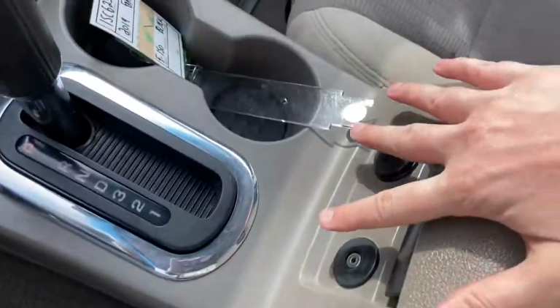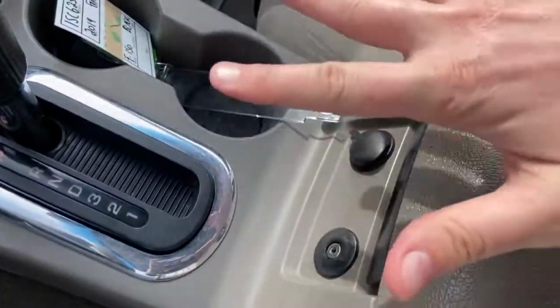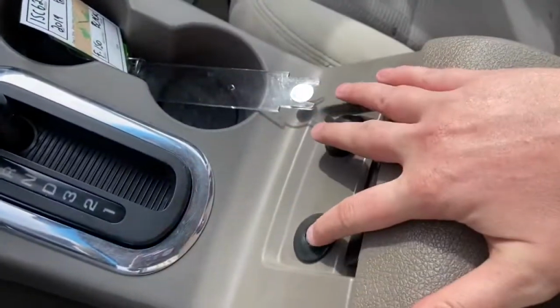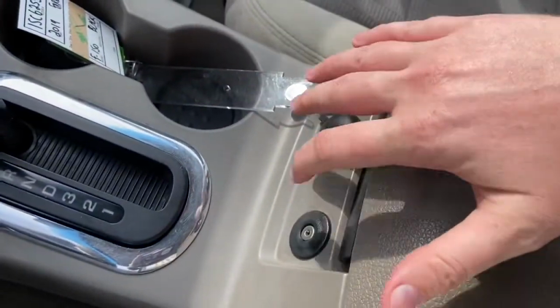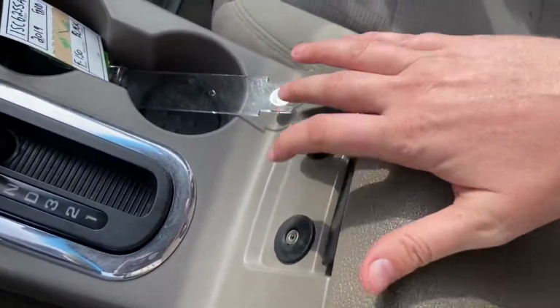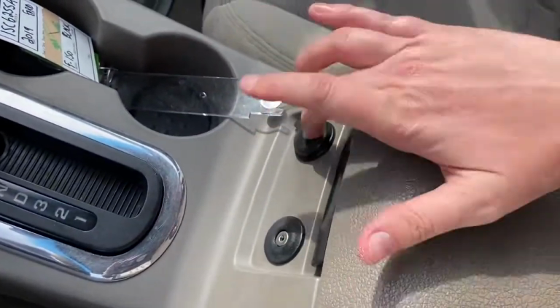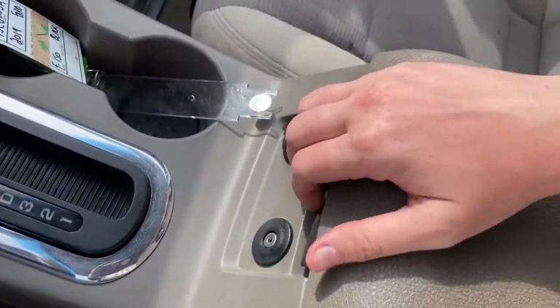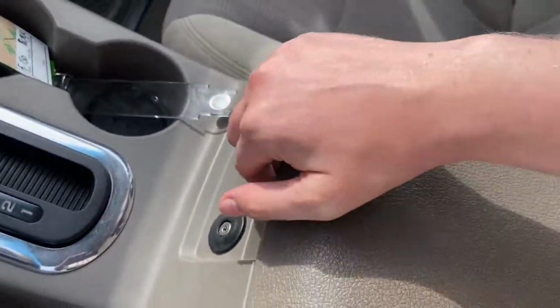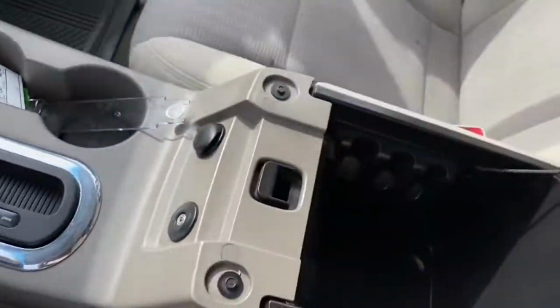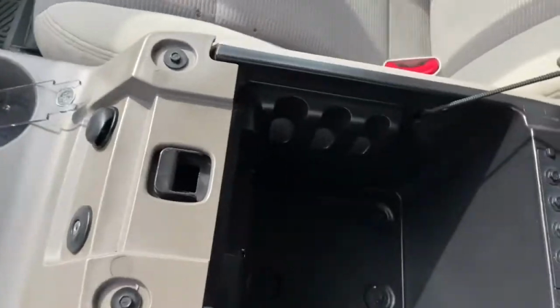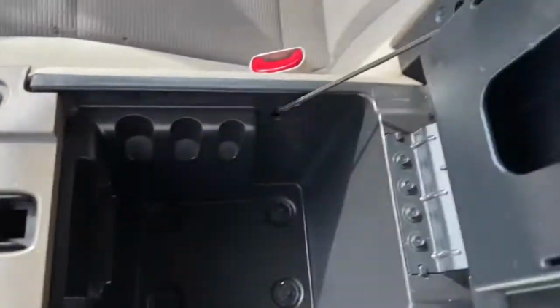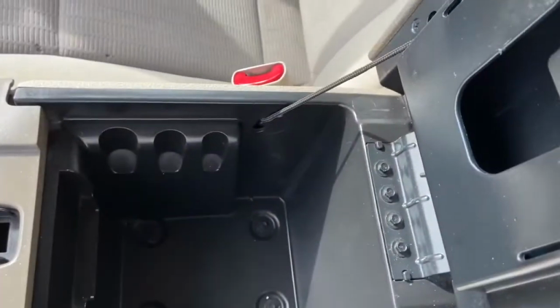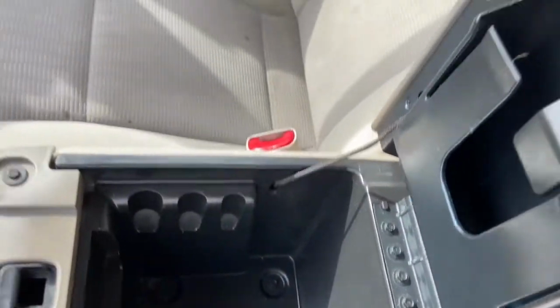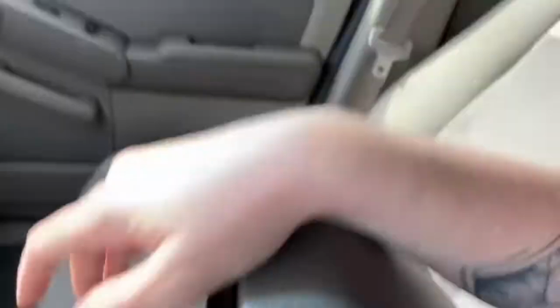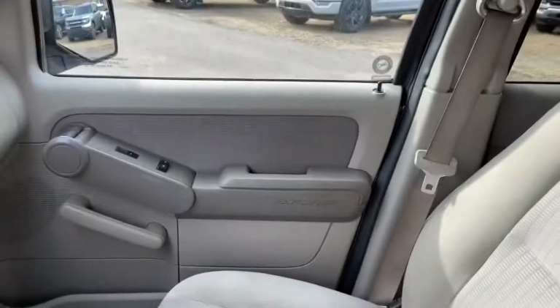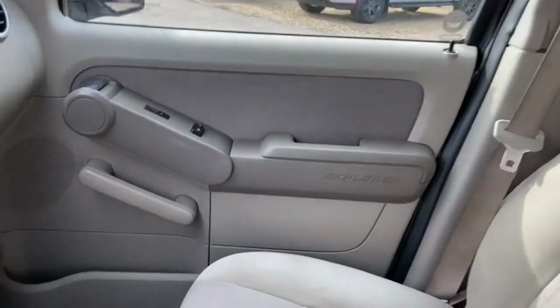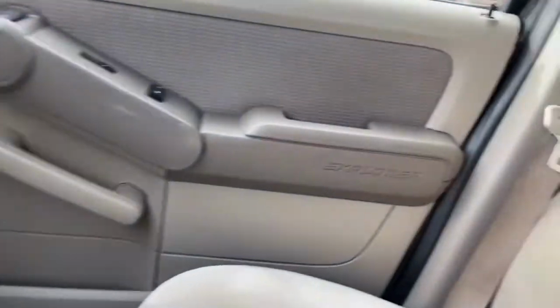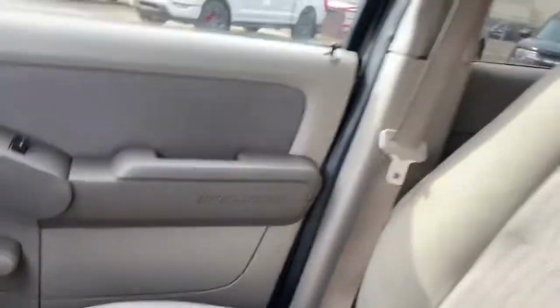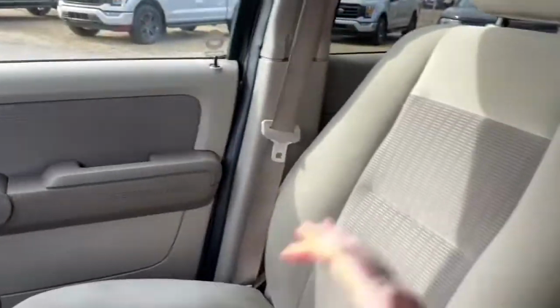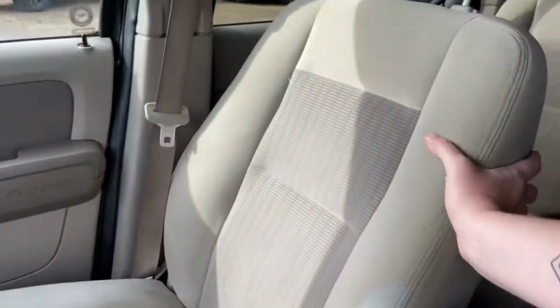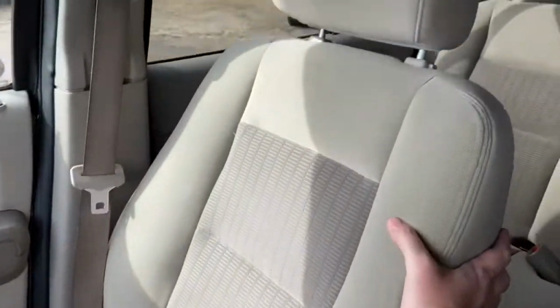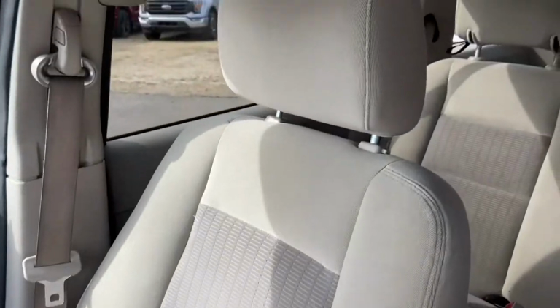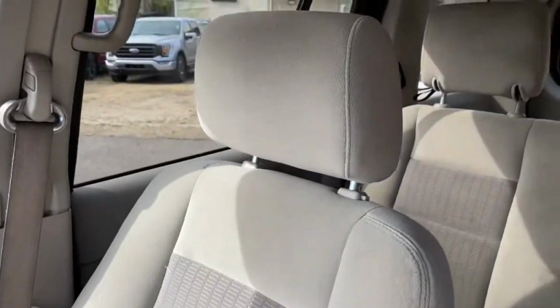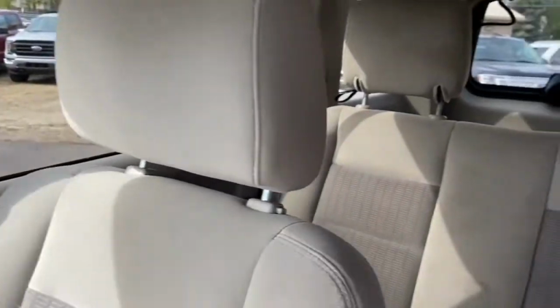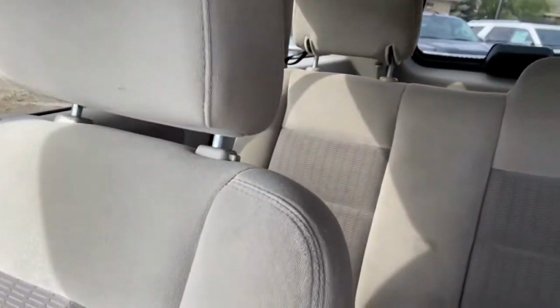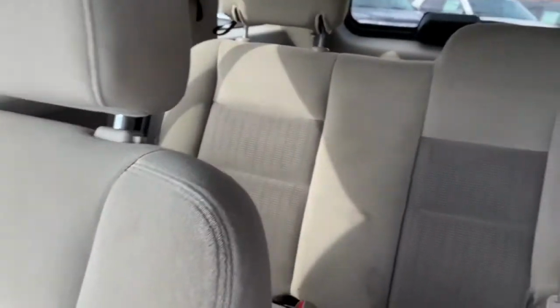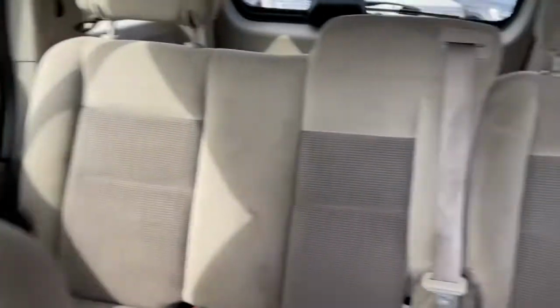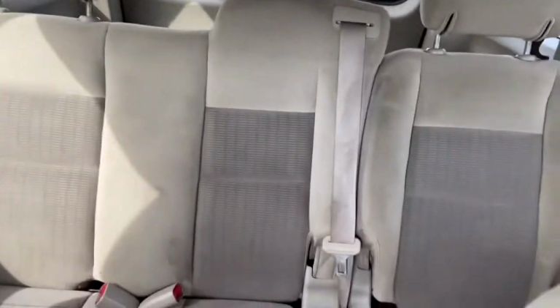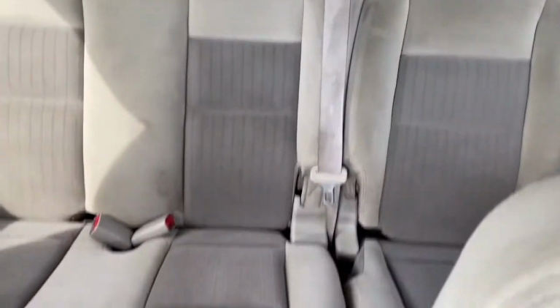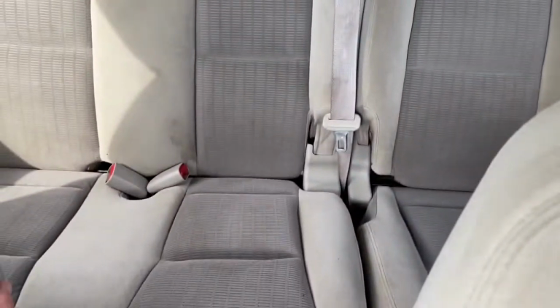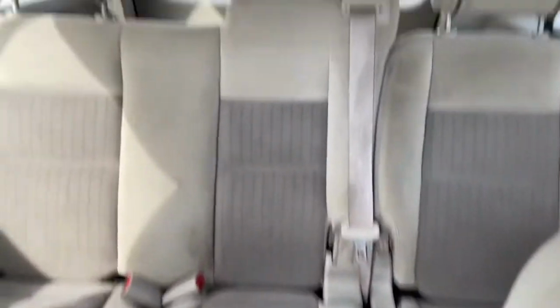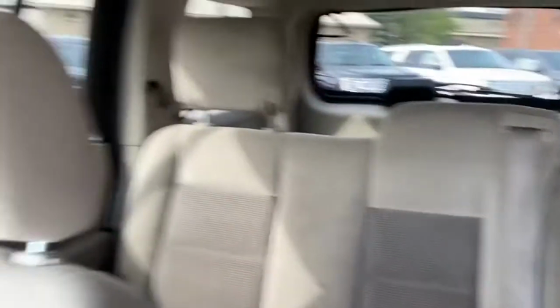Coming back on the front of the console is your auxiliary input and a 12-volt outlet, and then you have your center console in the middle with two cup holders. As for the rest of this vehicle, you have a stone cloth interior with a 60-40 split in the back bench.